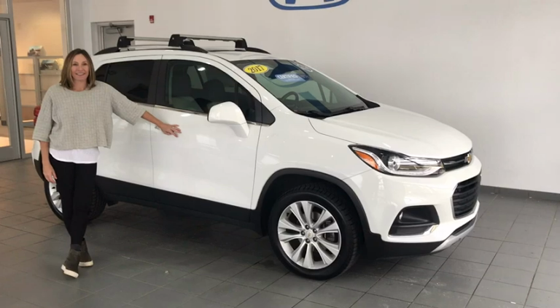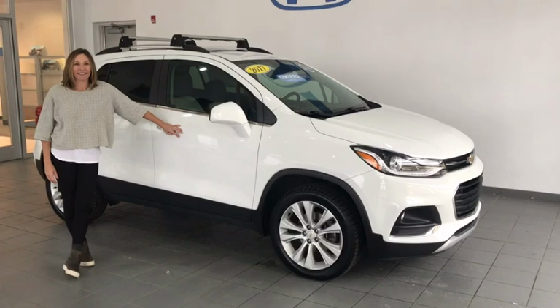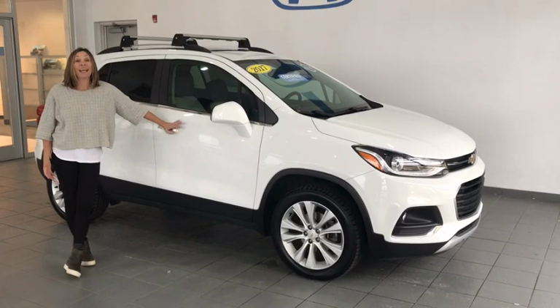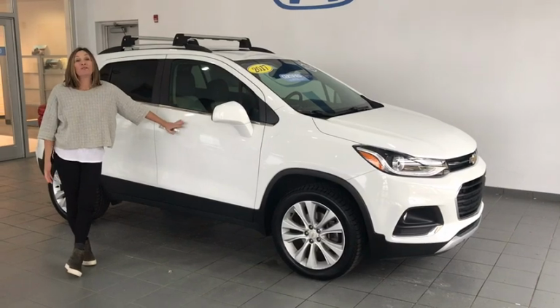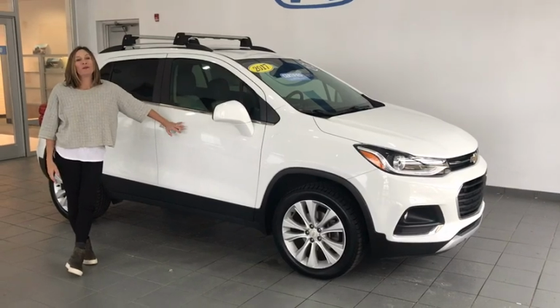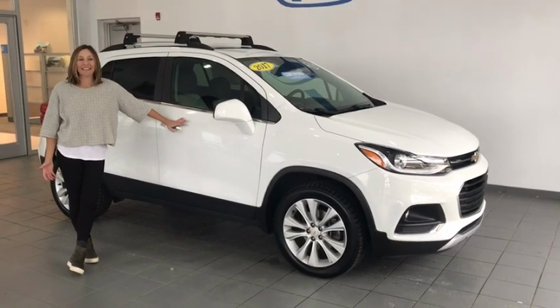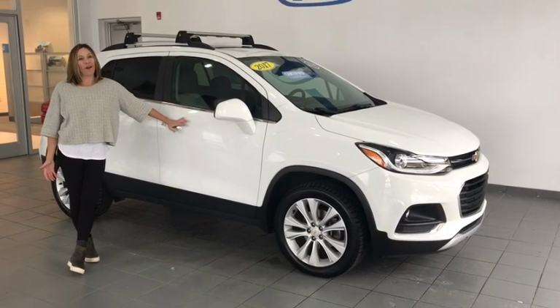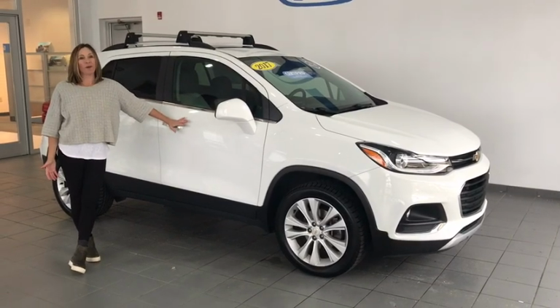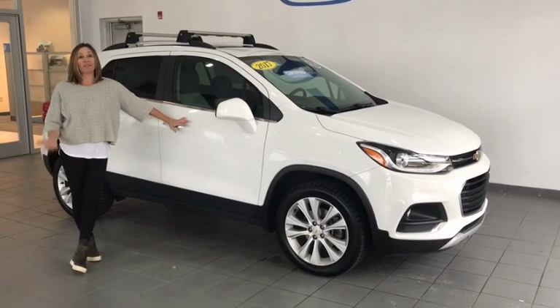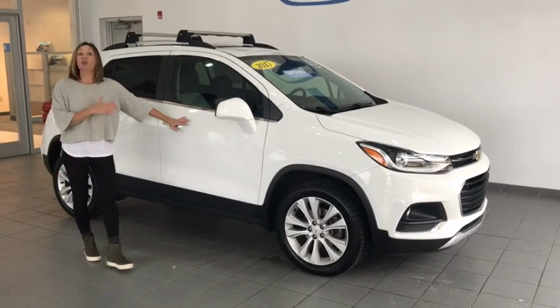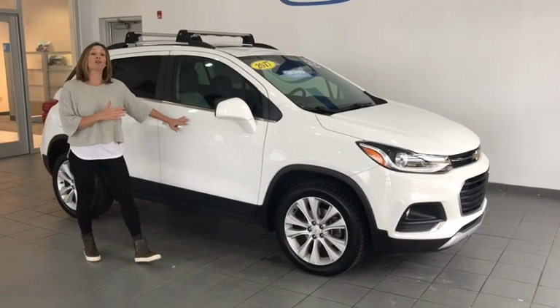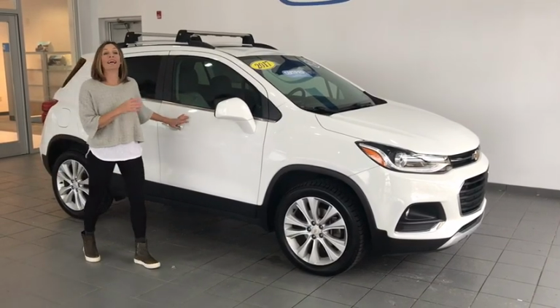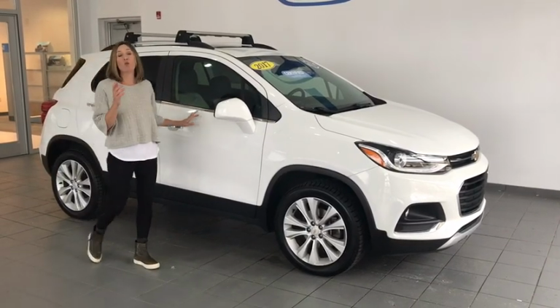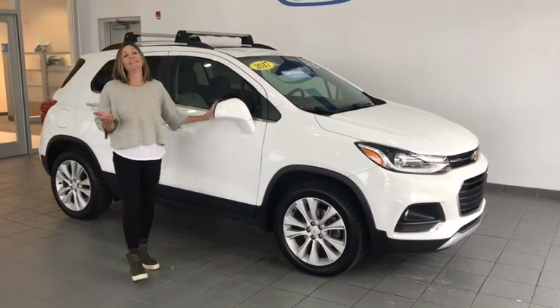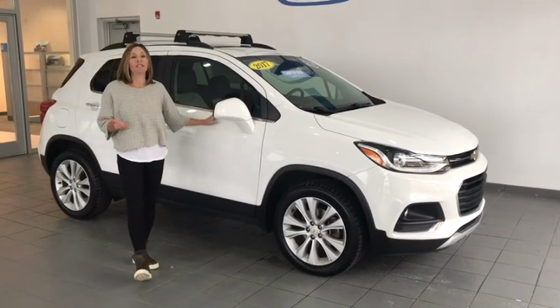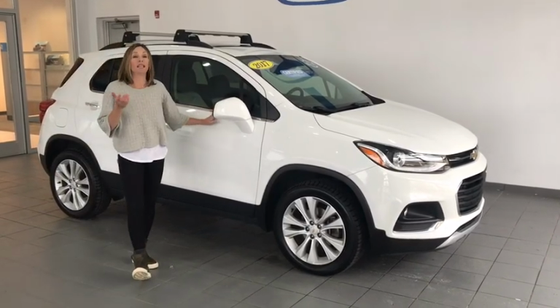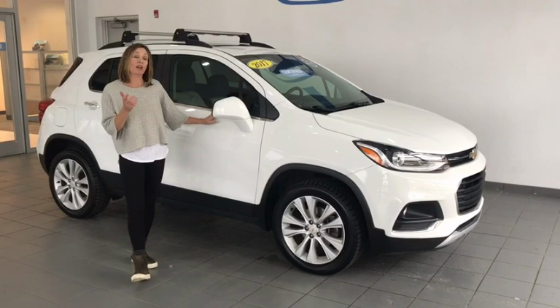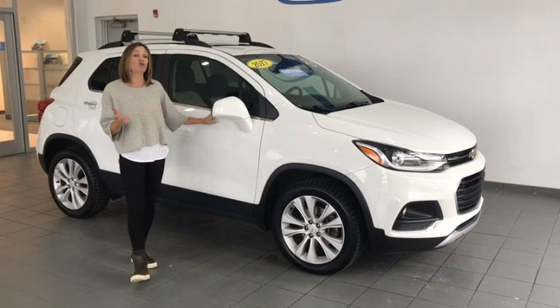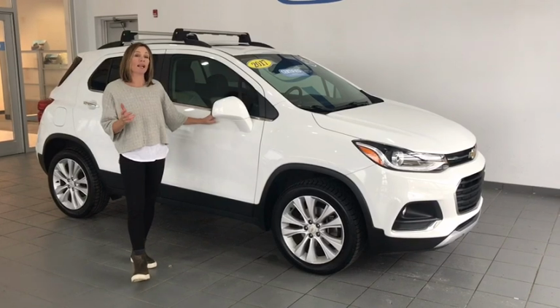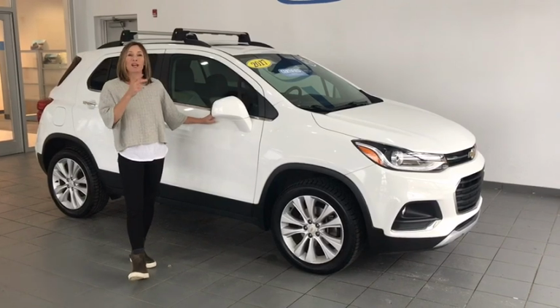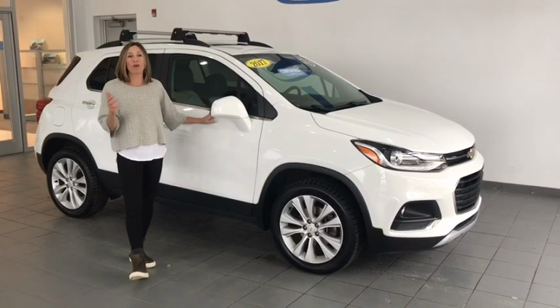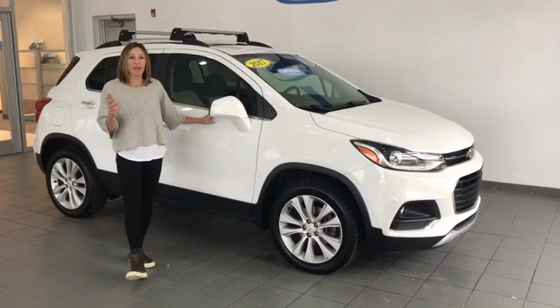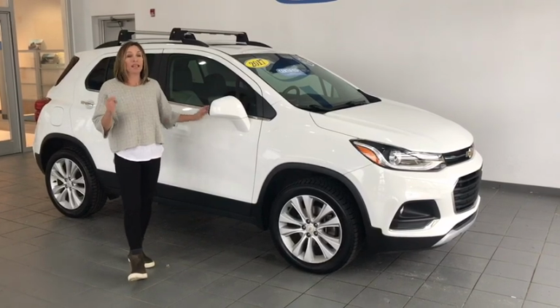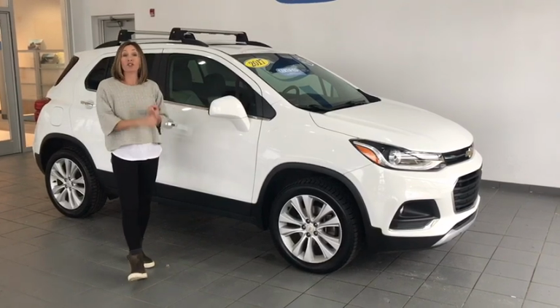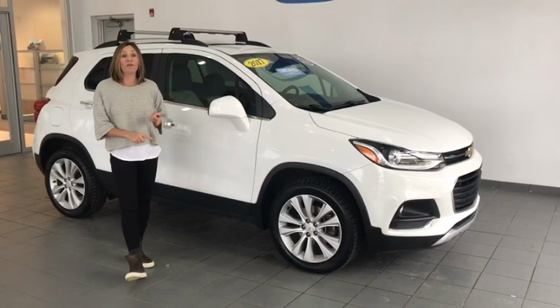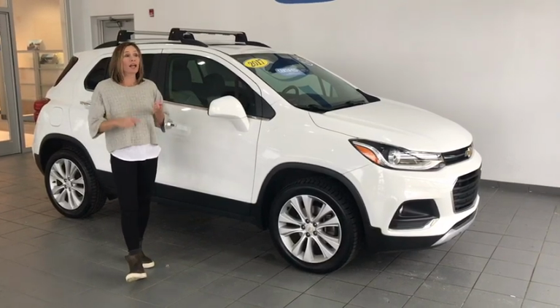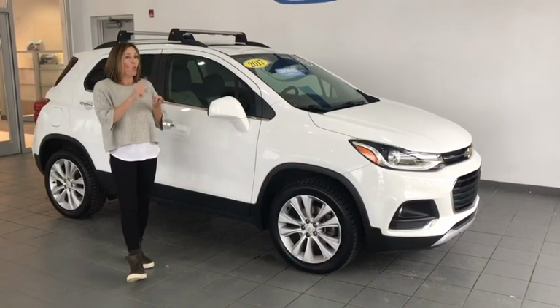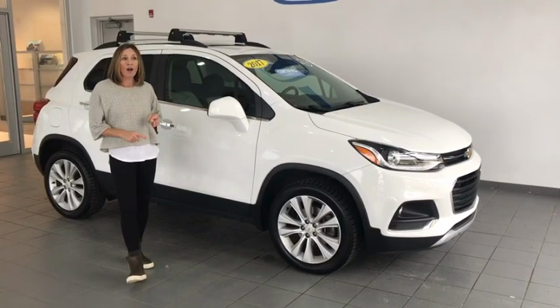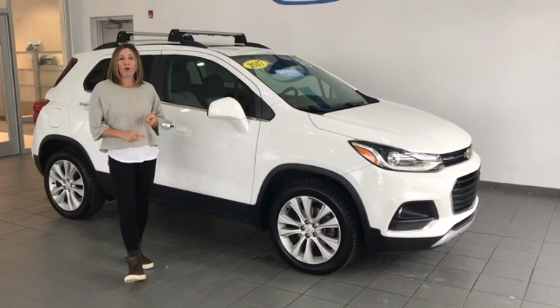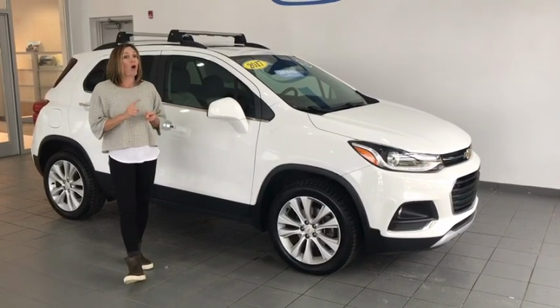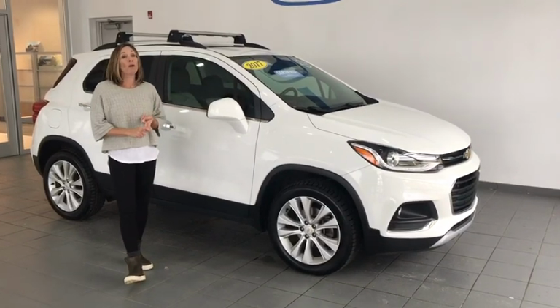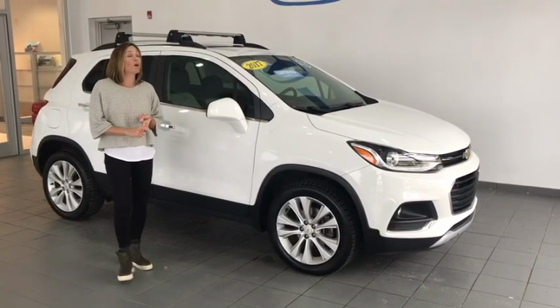Hey guys, welcome to Delaney Automotive. You are looking at a 2017 Chevy Trax Premium. It's certified, one-owner, all-wheel drive.